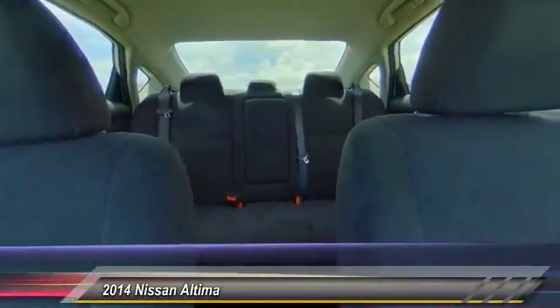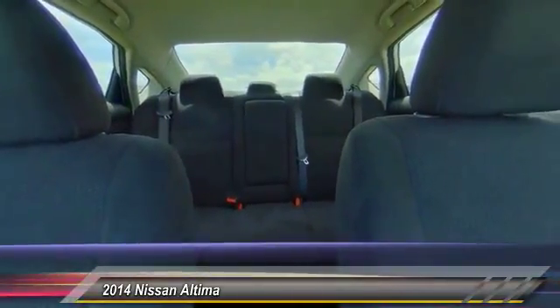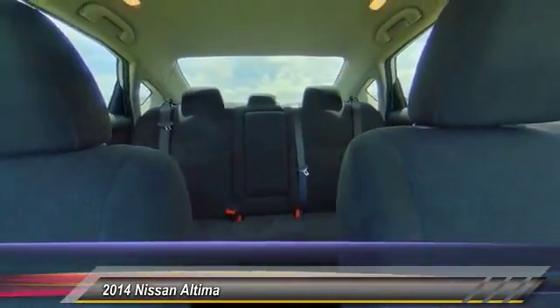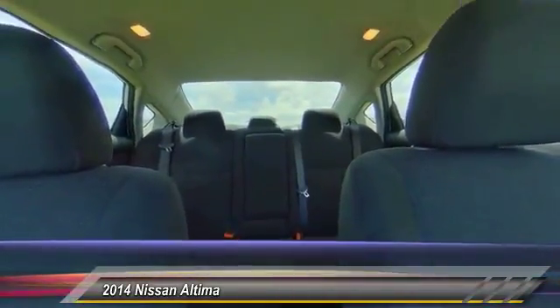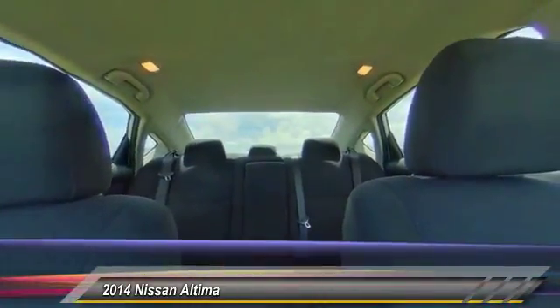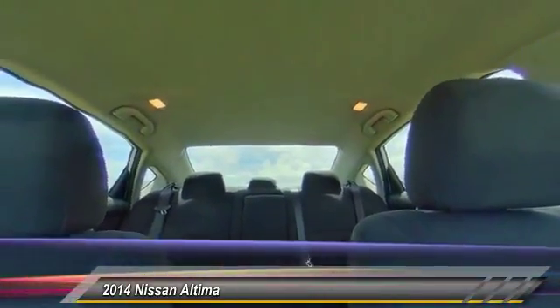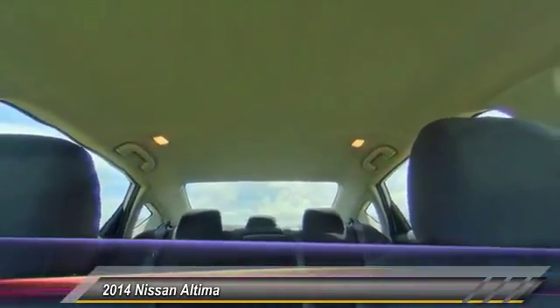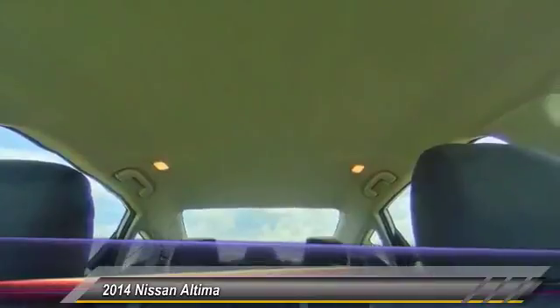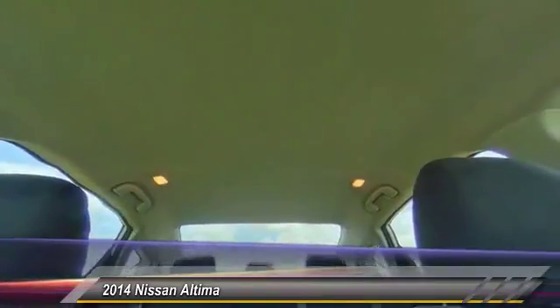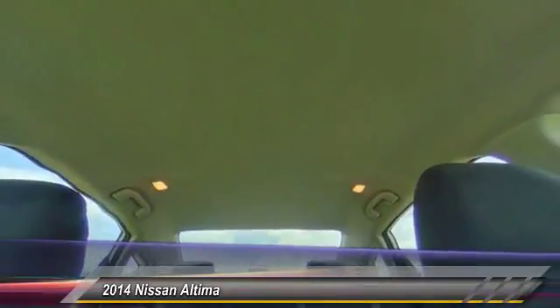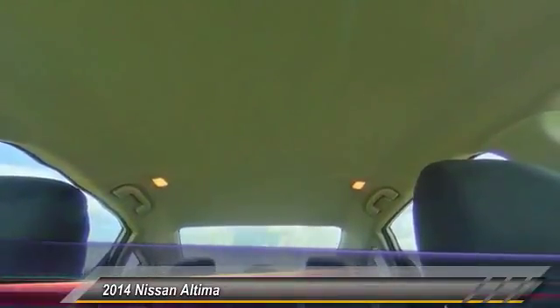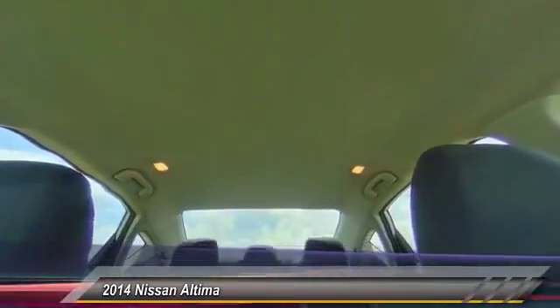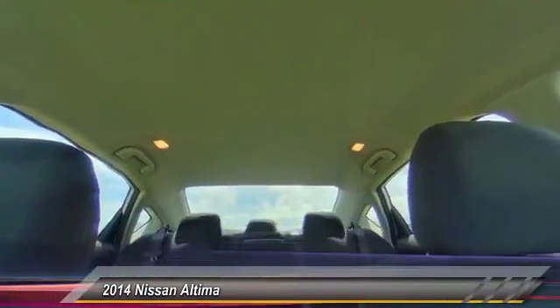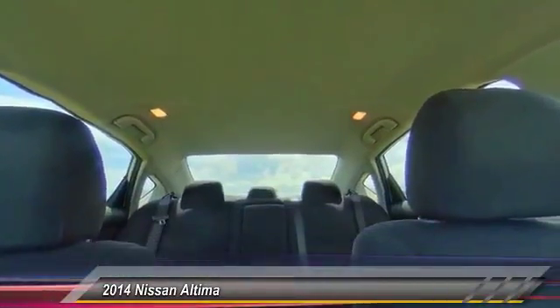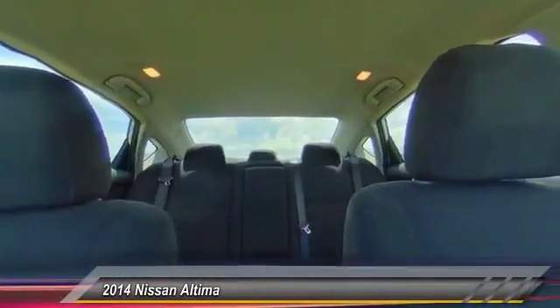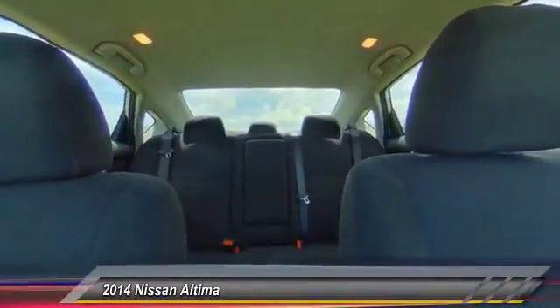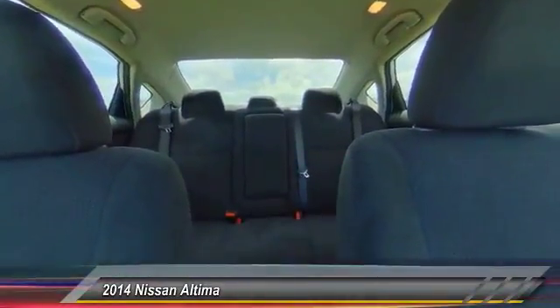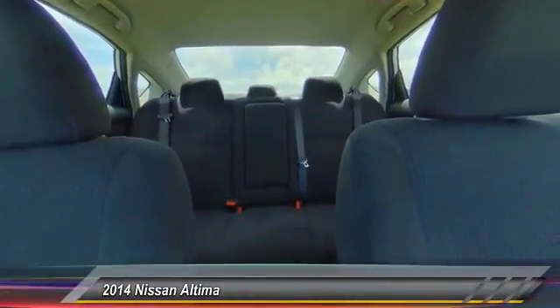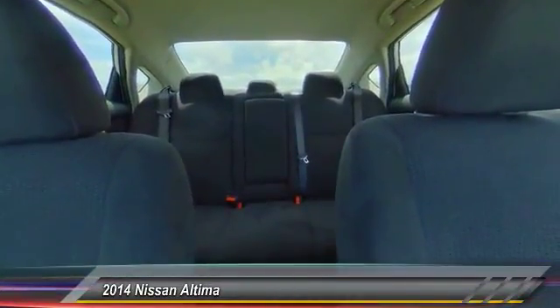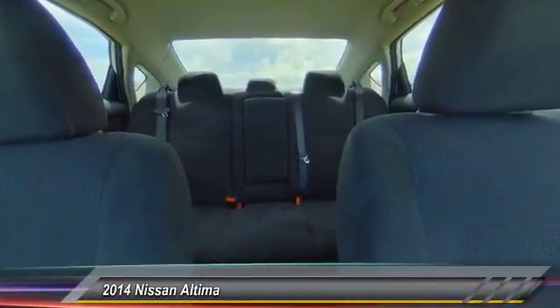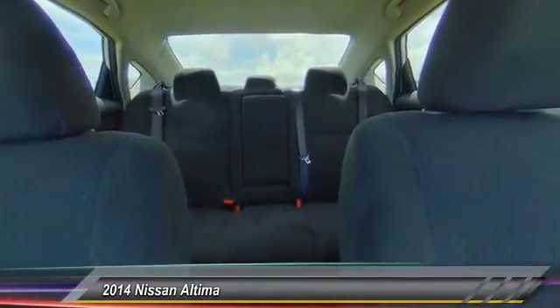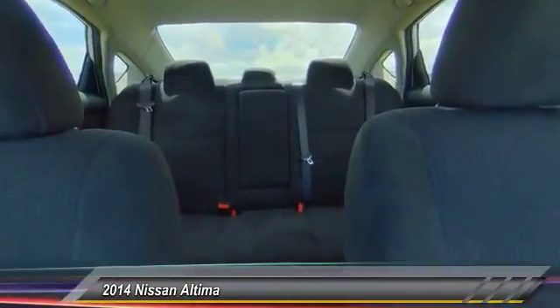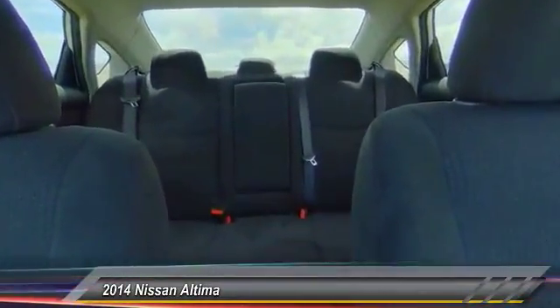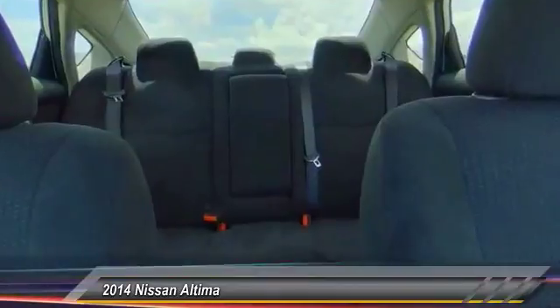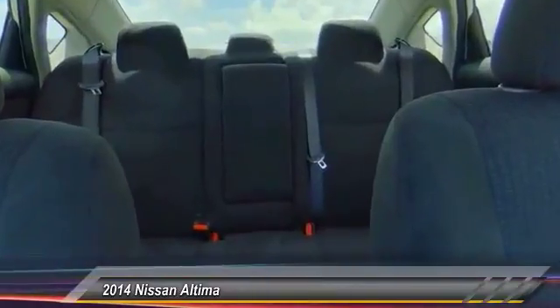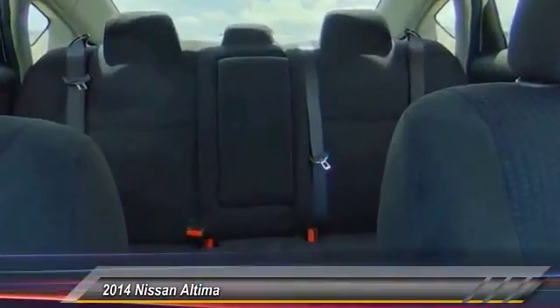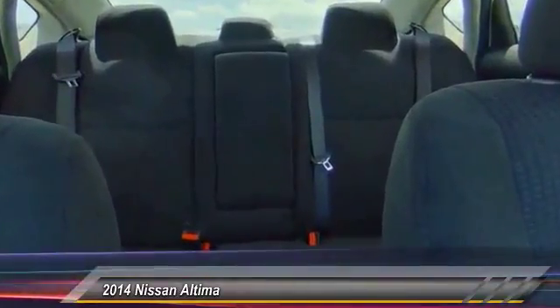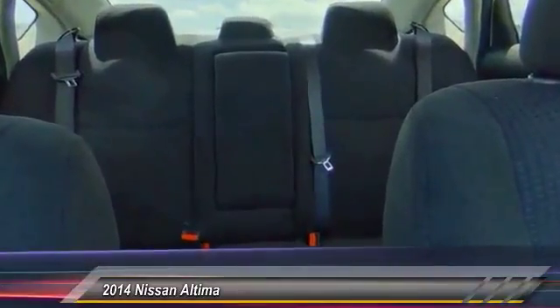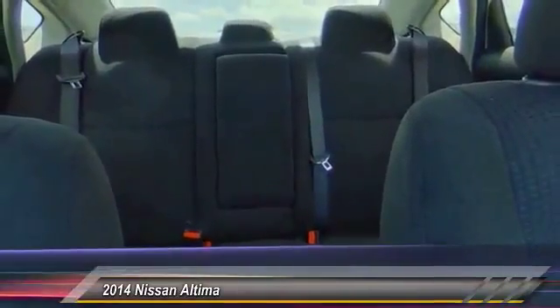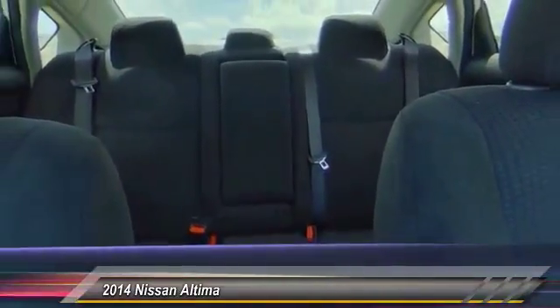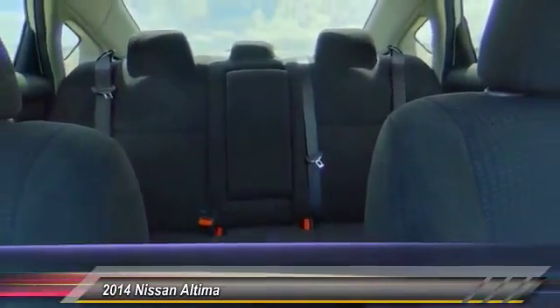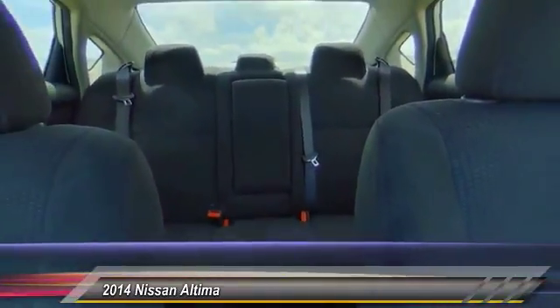Keyless entry, steering wheel audio controls, anti-lock braking system, traction control, backup camera, Bluetooth, leather-wrapped steering wheel, air conditioning.